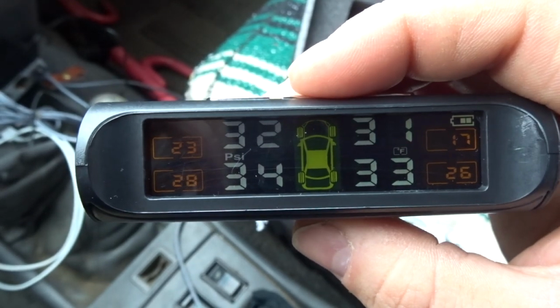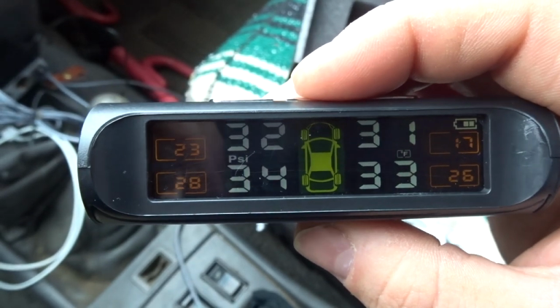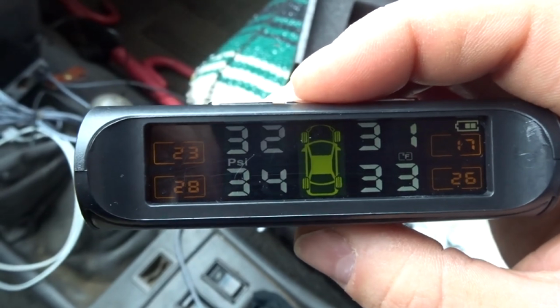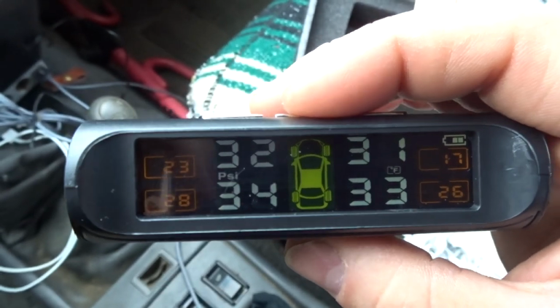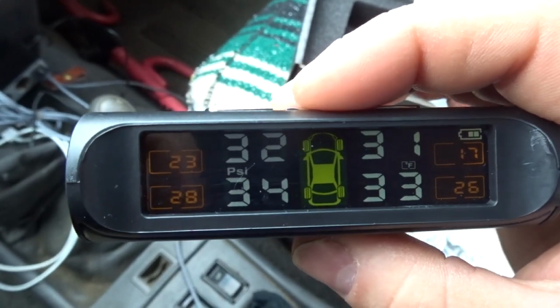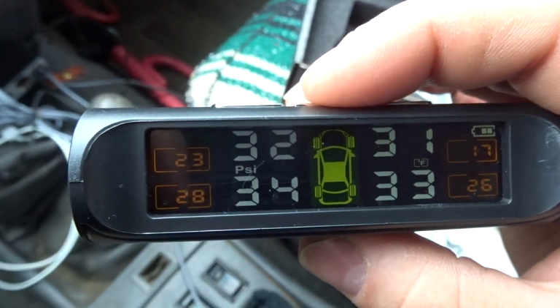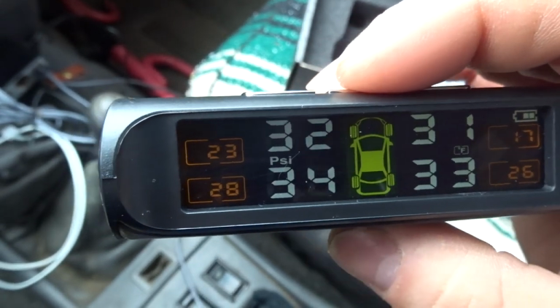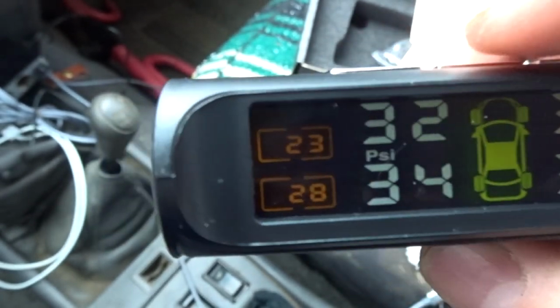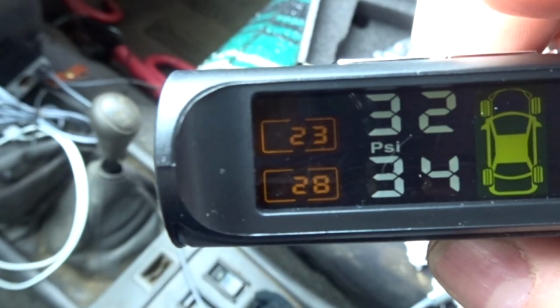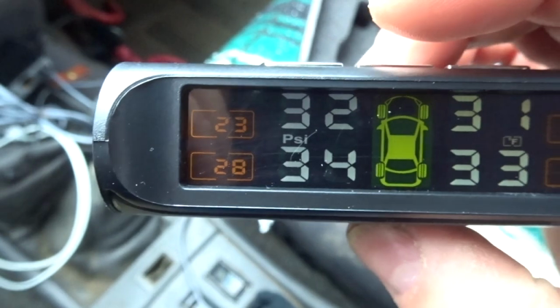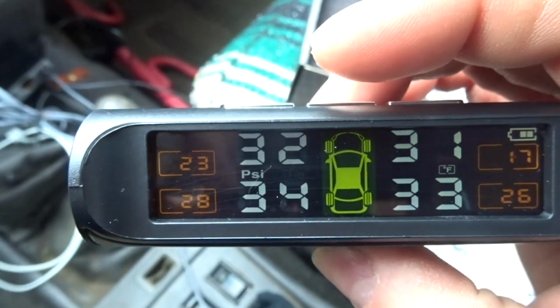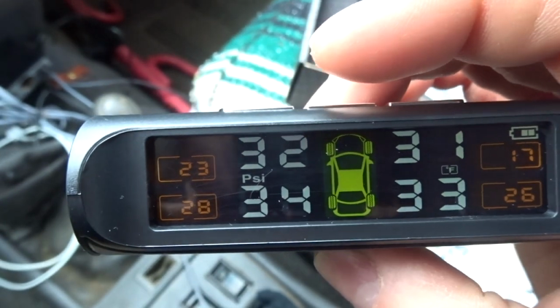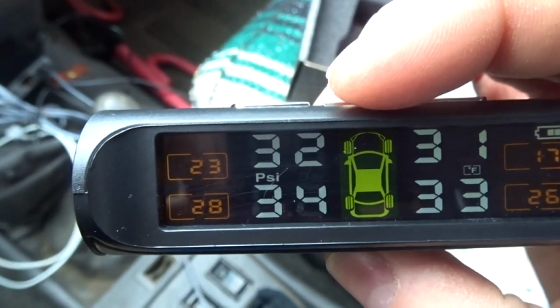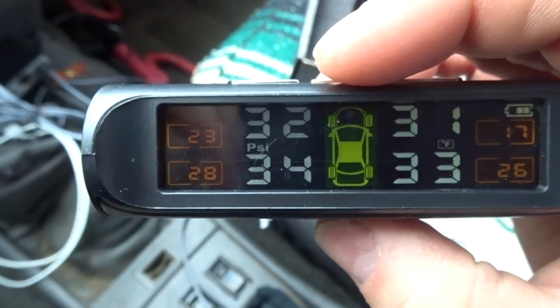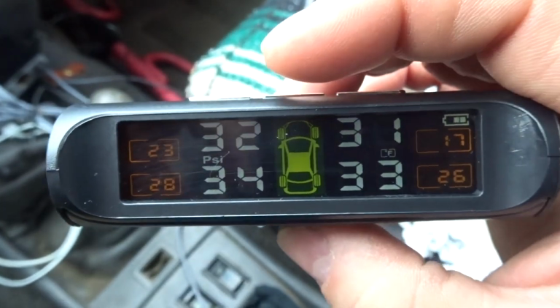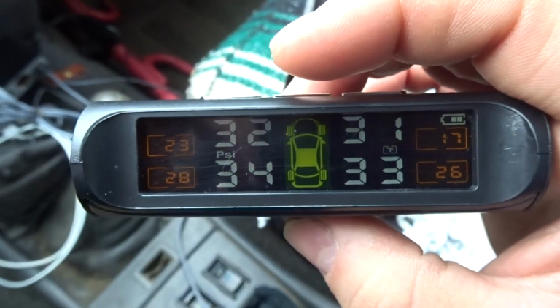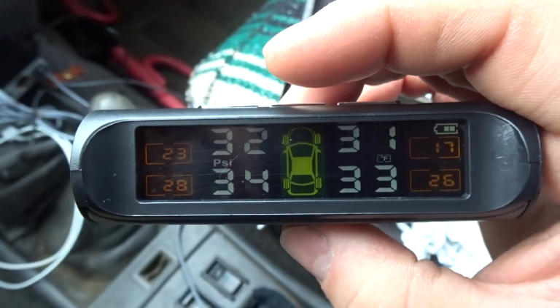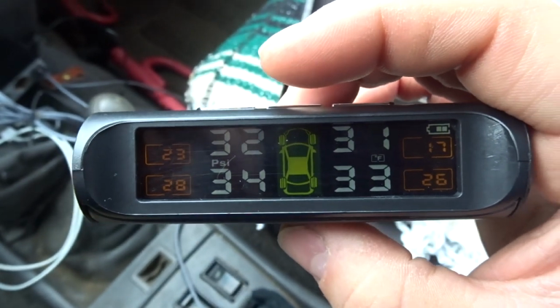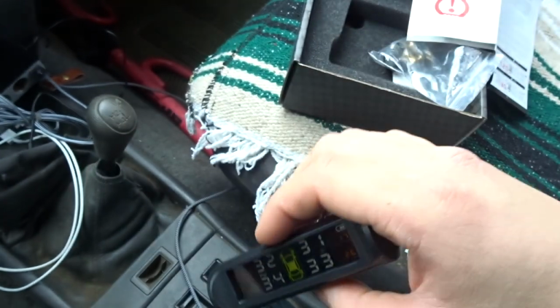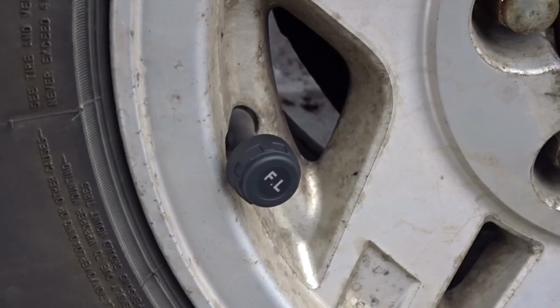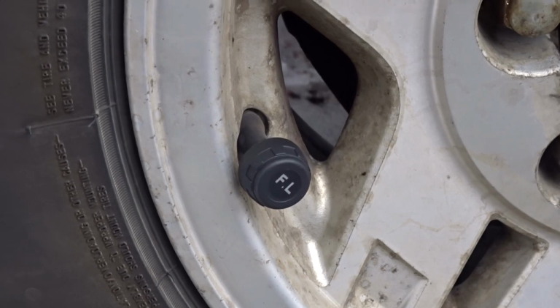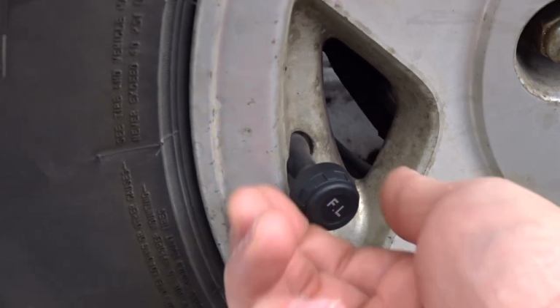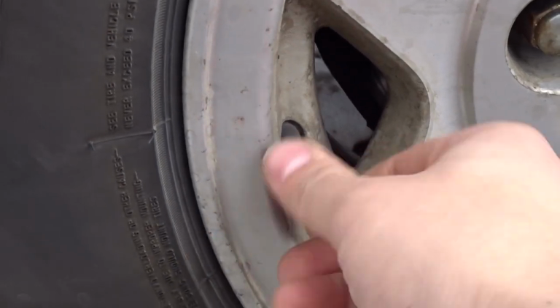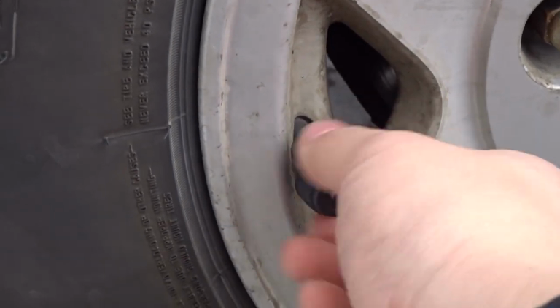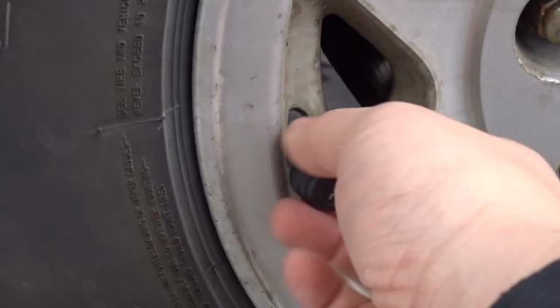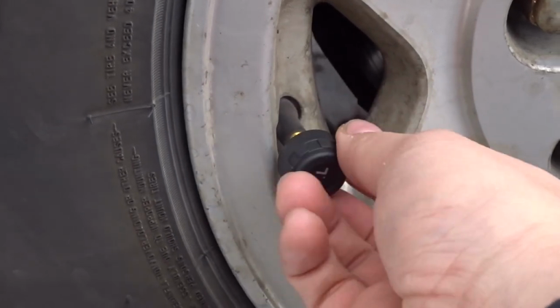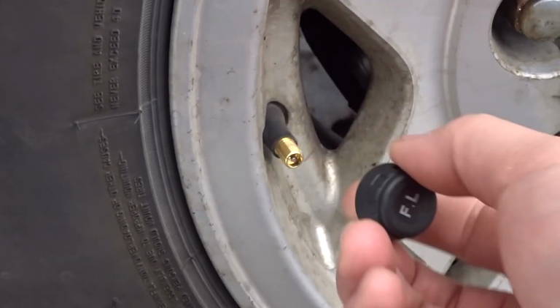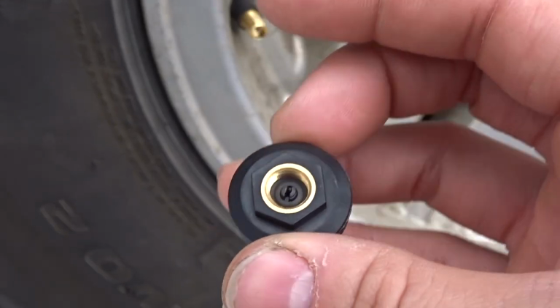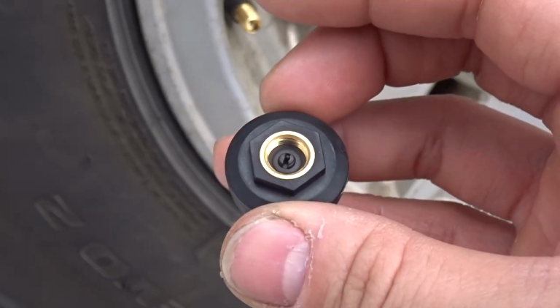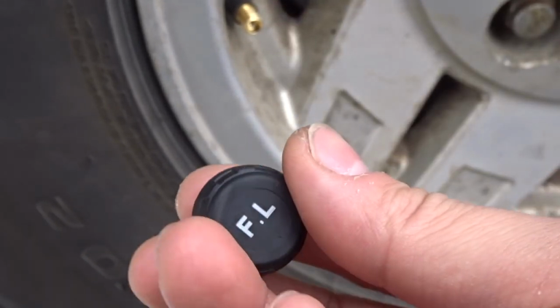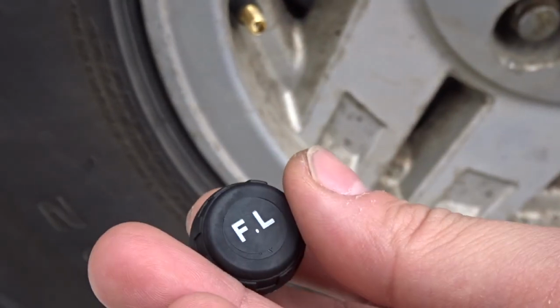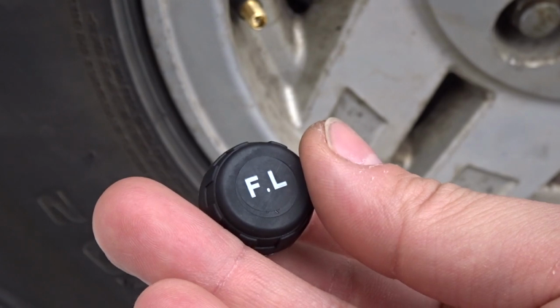Once you press menu you'll go back to the main screen. Right now we're back at the main display showing temperature and each tire's pressure. Let's go outside and I'll show you what the sensors look like.